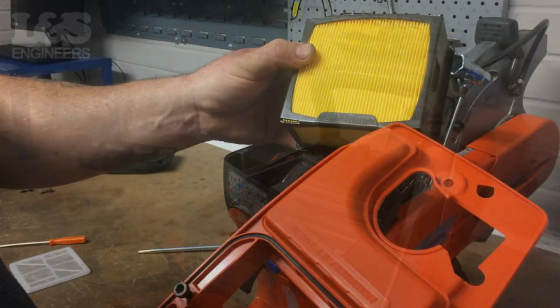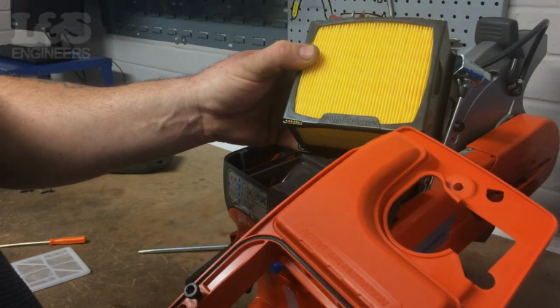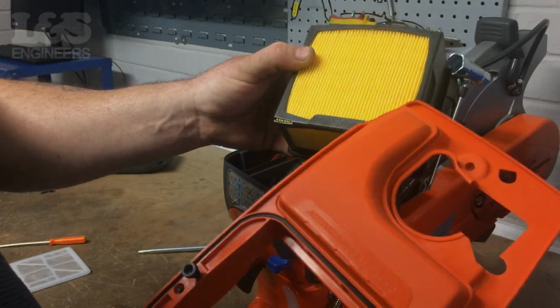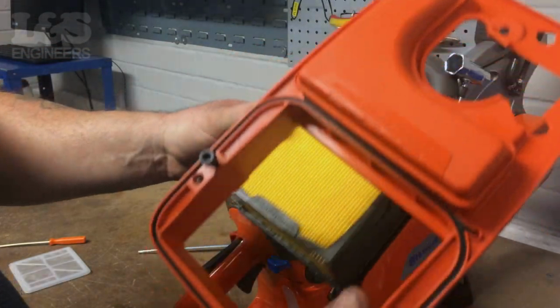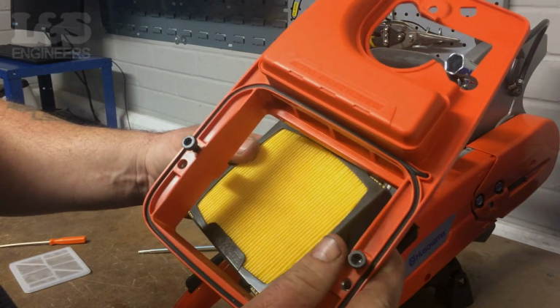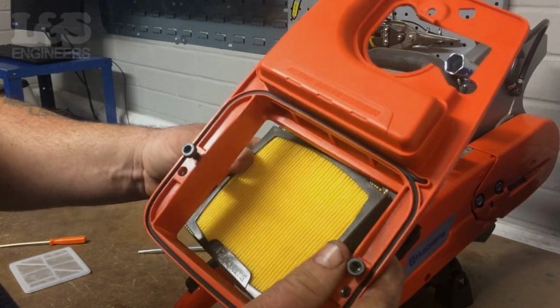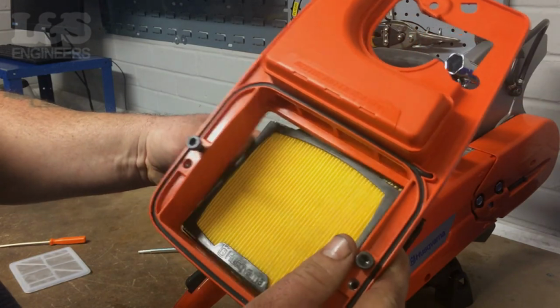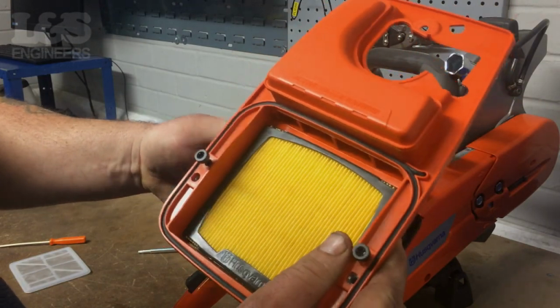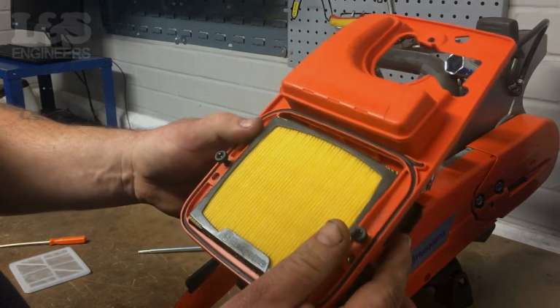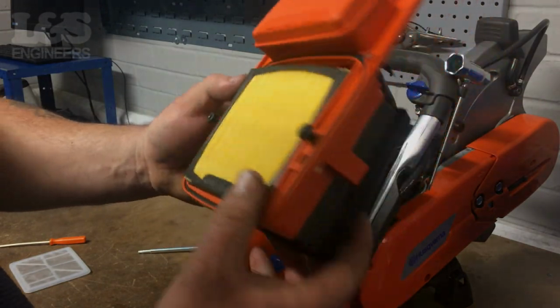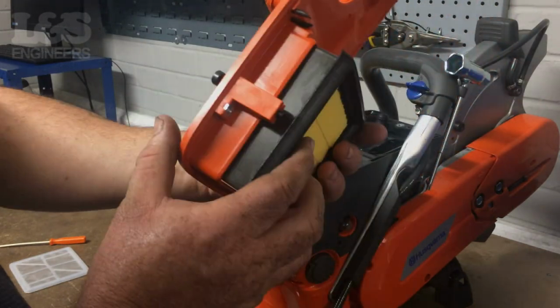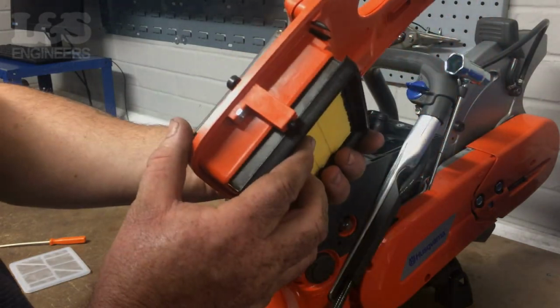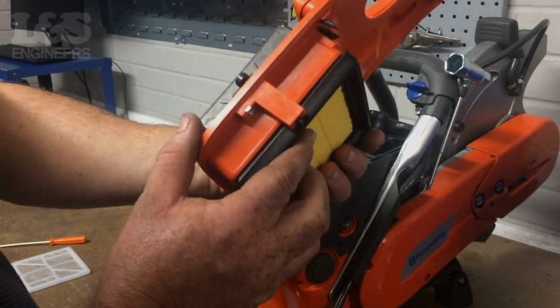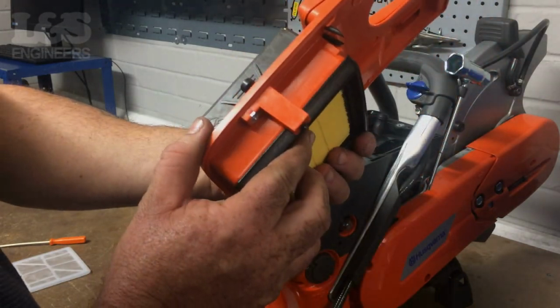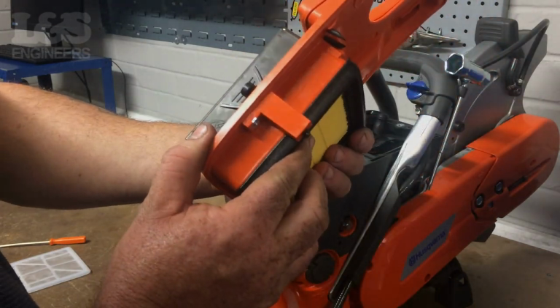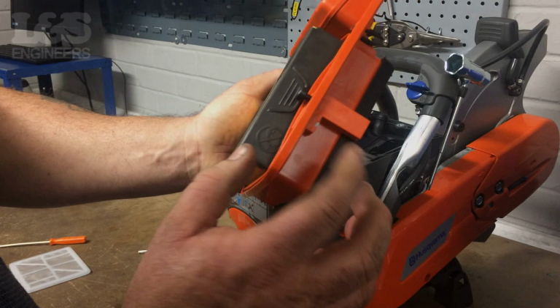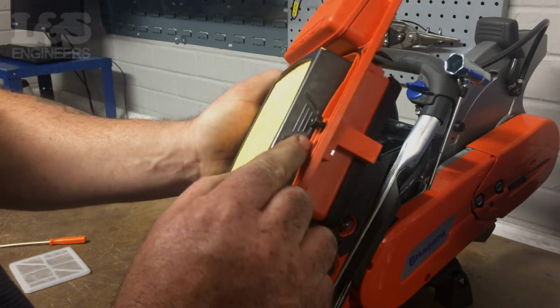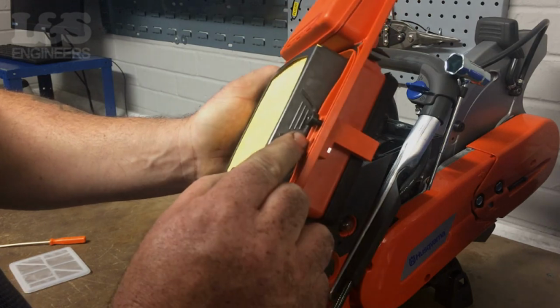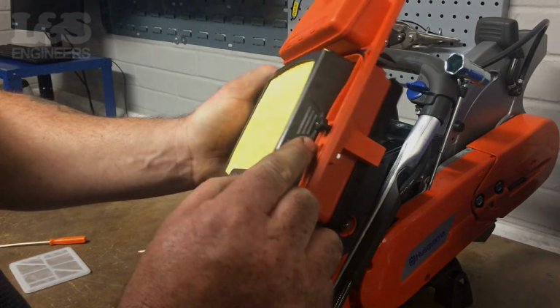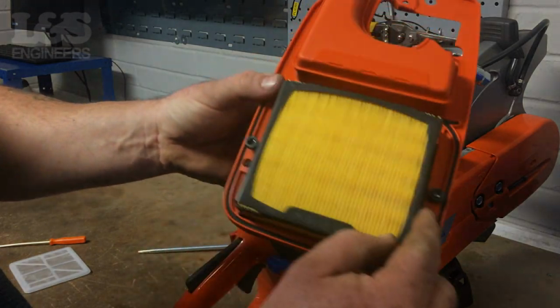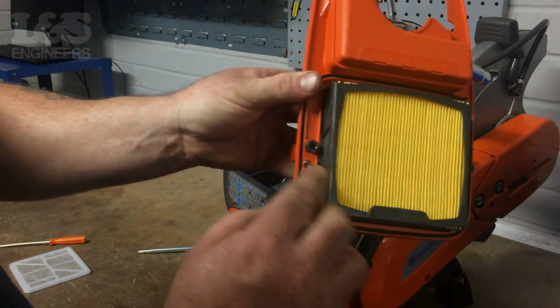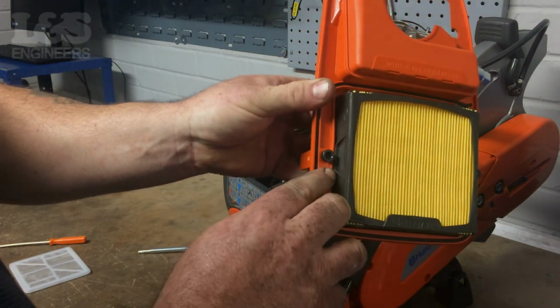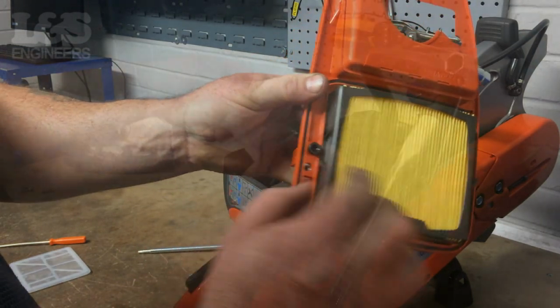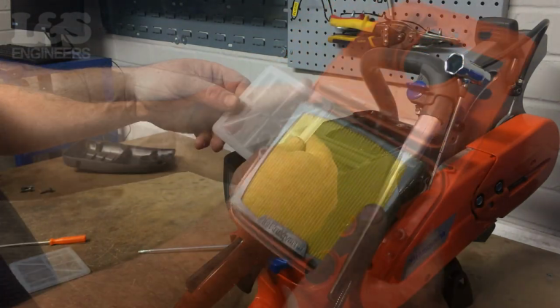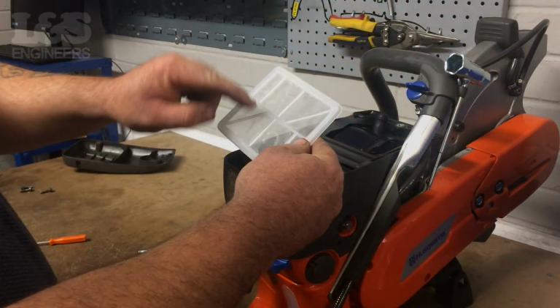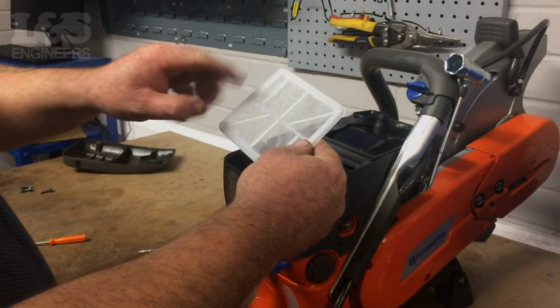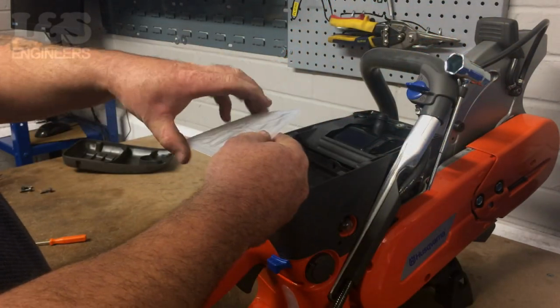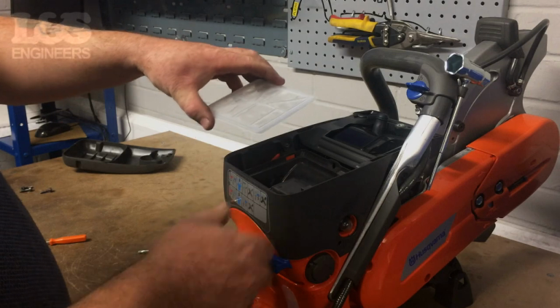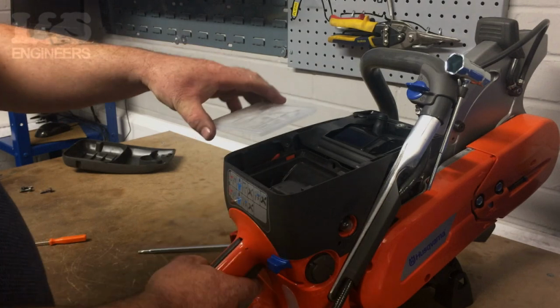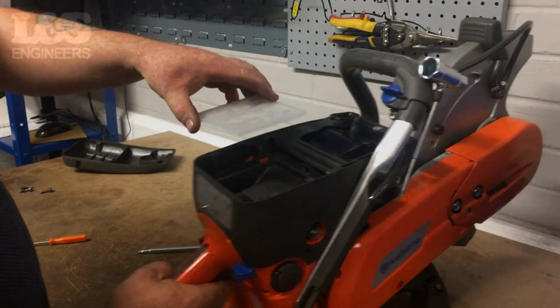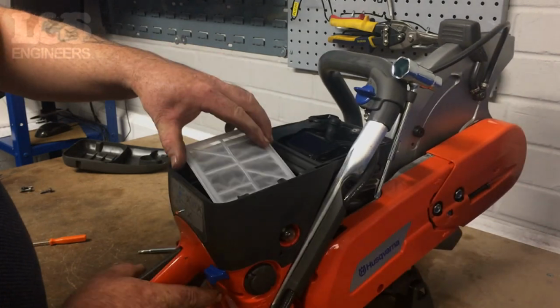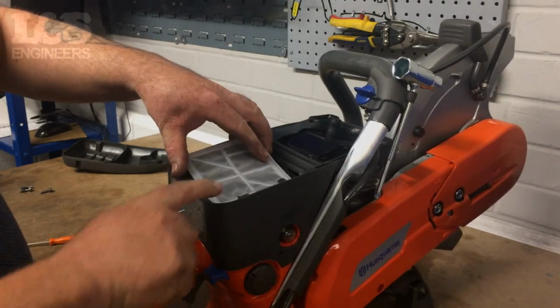Place your new air filter into the air filter base. Make sure the plastic Husqvarna logo on the filter is orientated as shown. Then simply place your new gauze filter into position as shown.